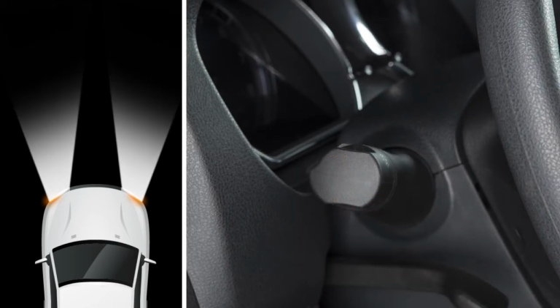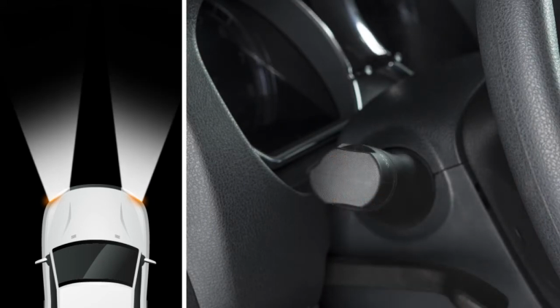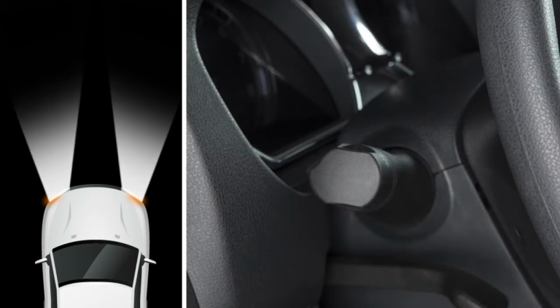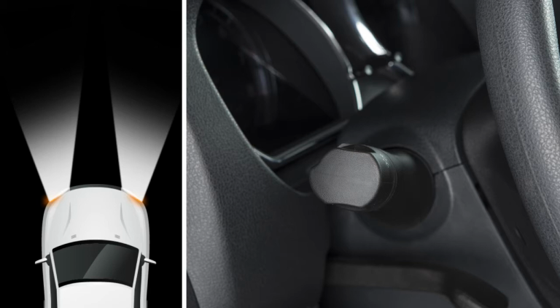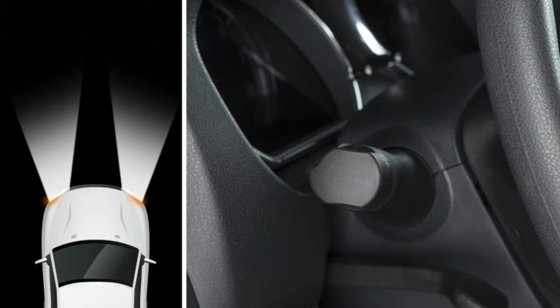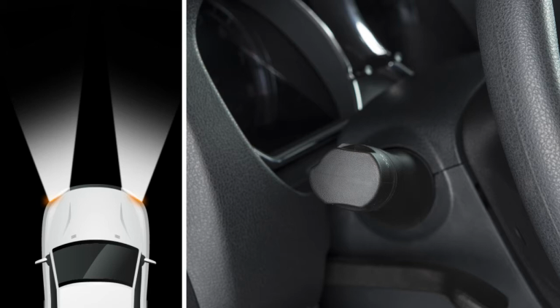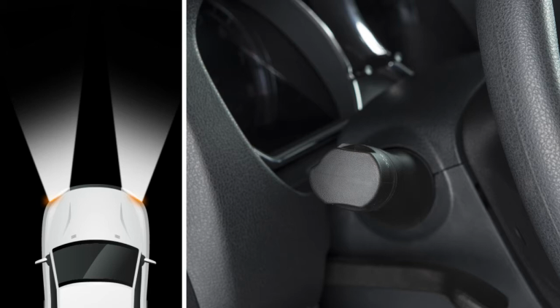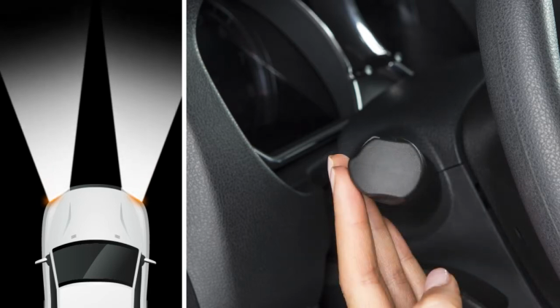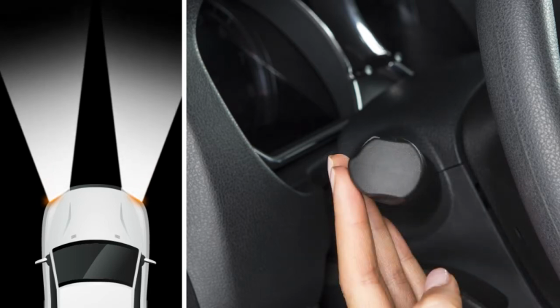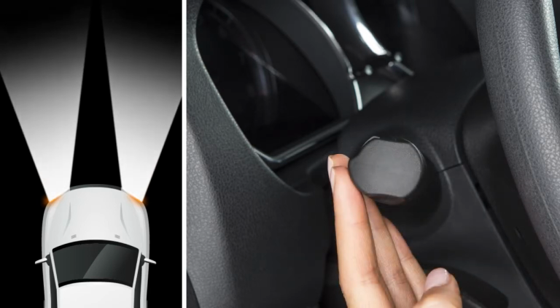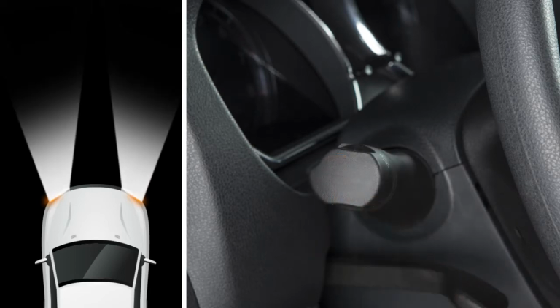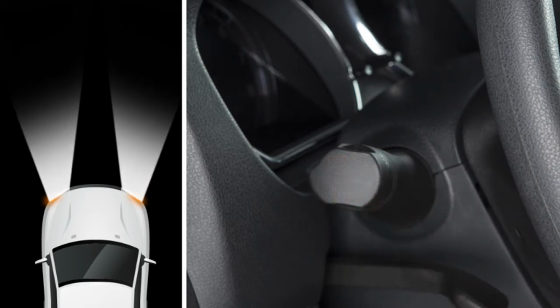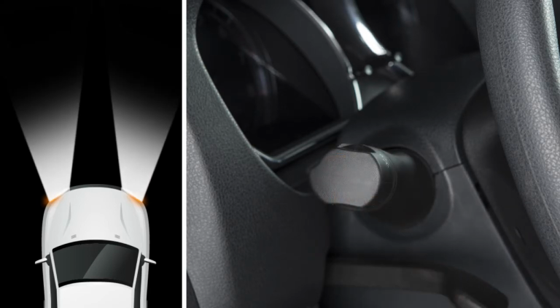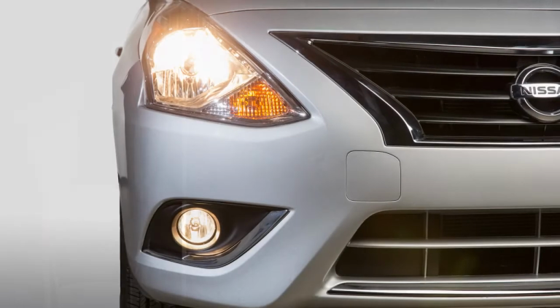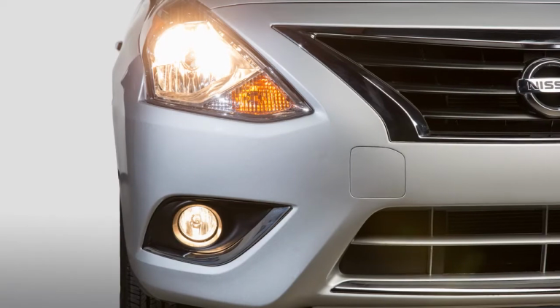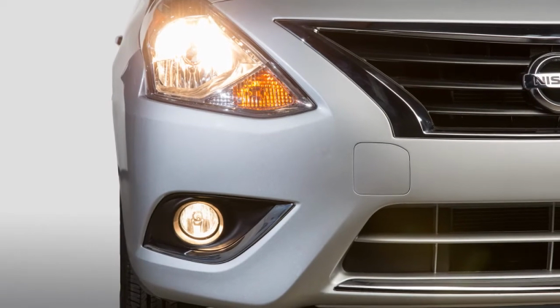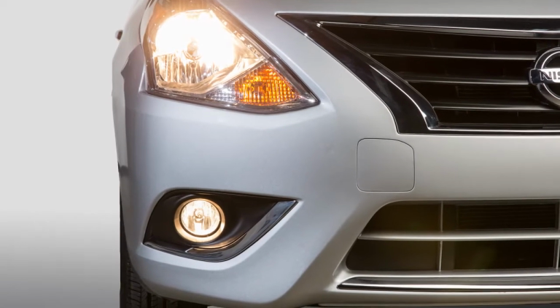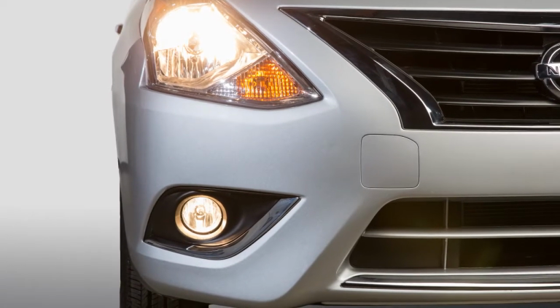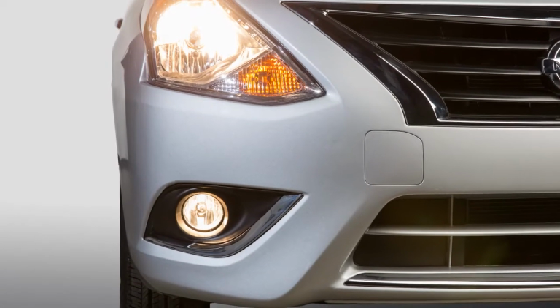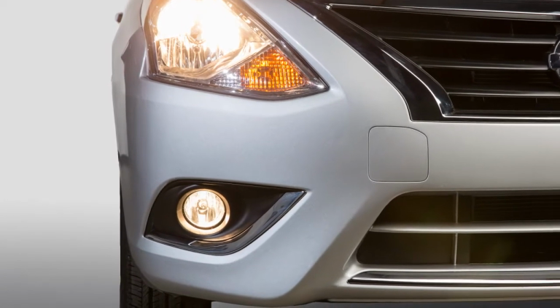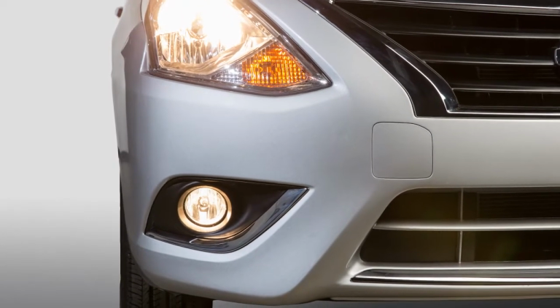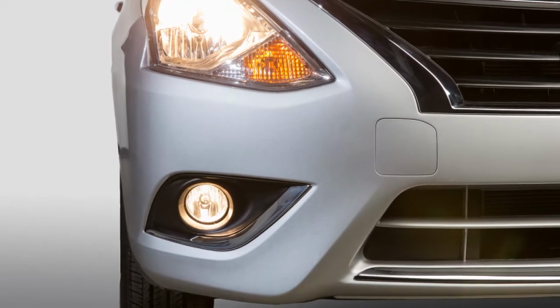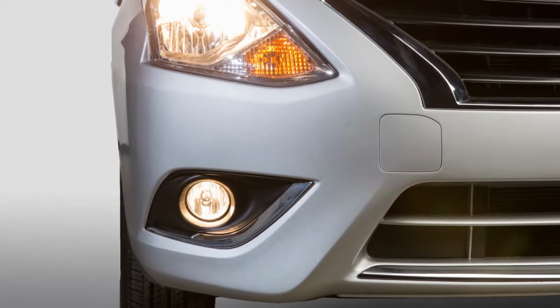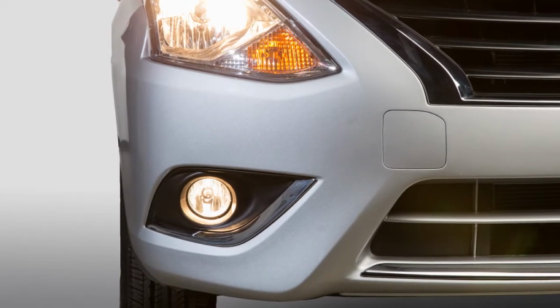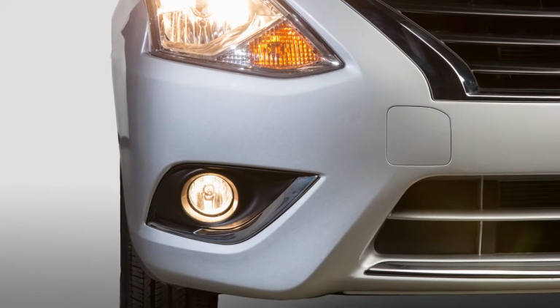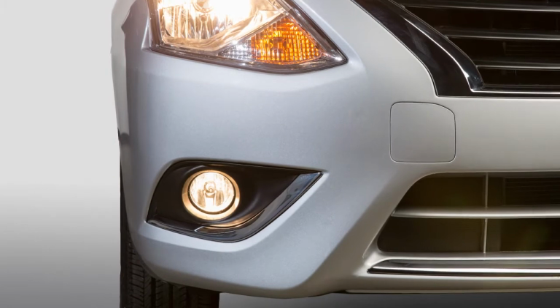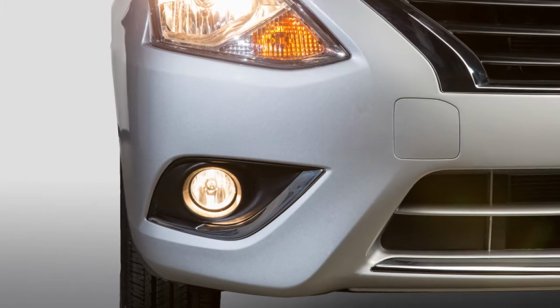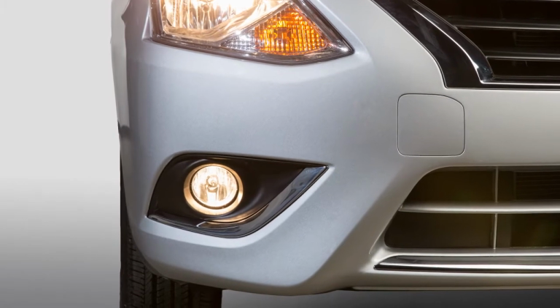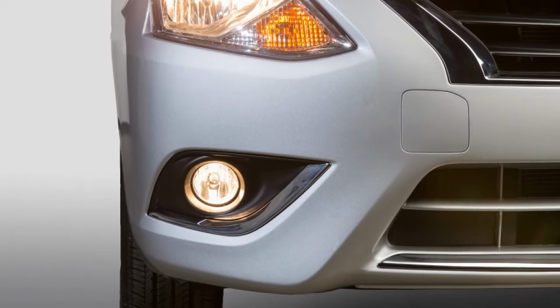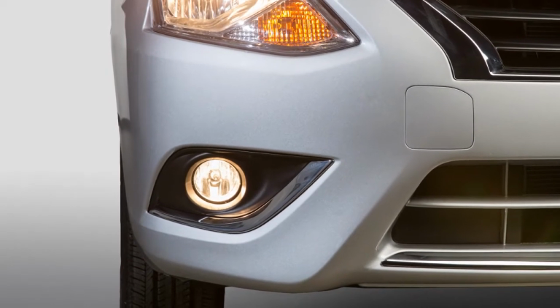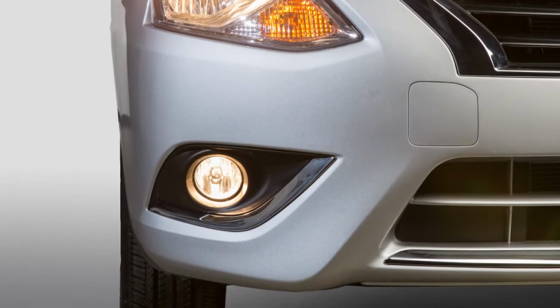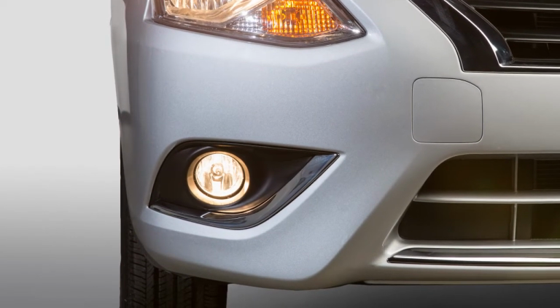To make your high beam headlights flash on and off, pull the lever toward you and release it. Fog lights create a wide beam pattern, focused lower than the headlights. This minimizes reflected light and helps you see better in foggy conditions.